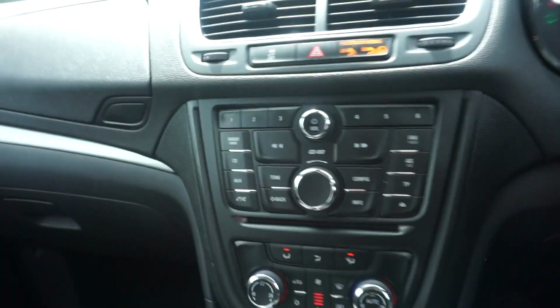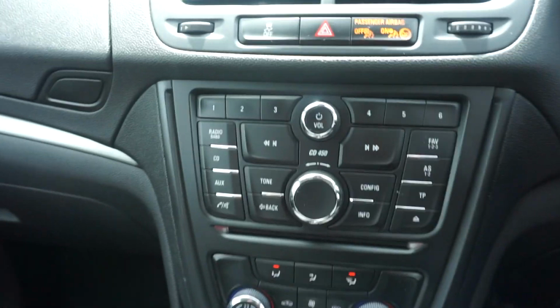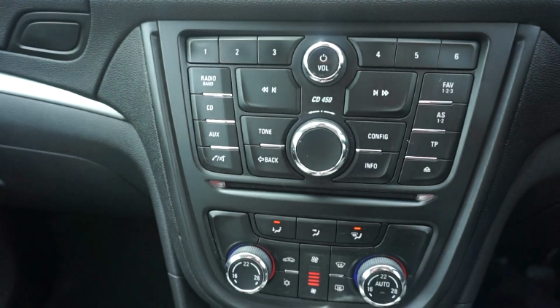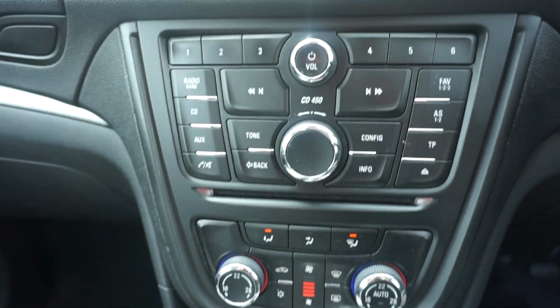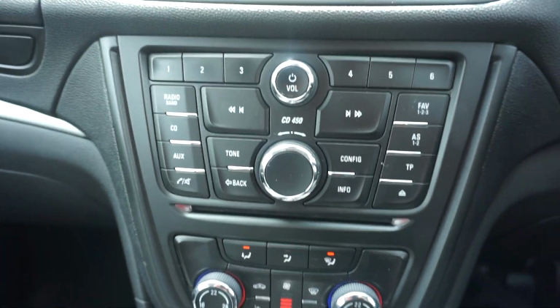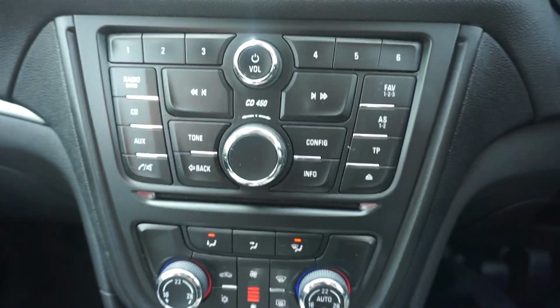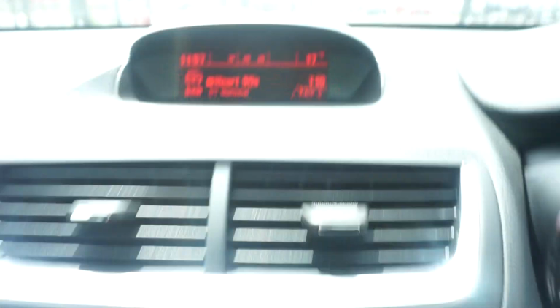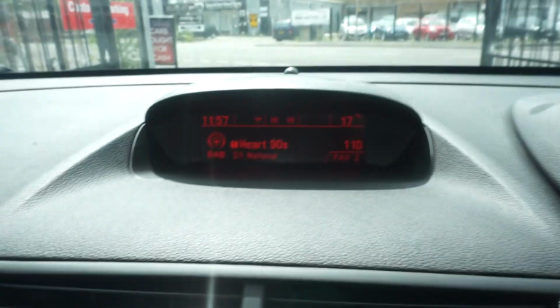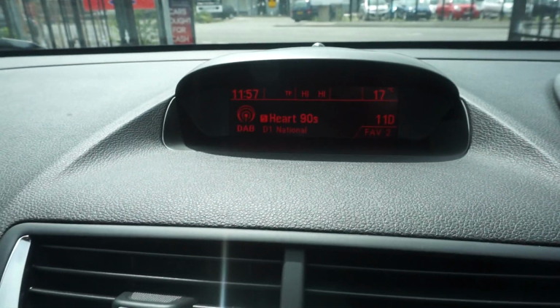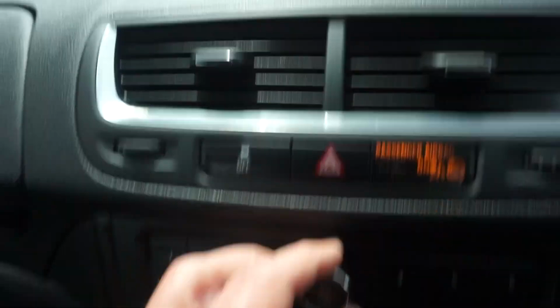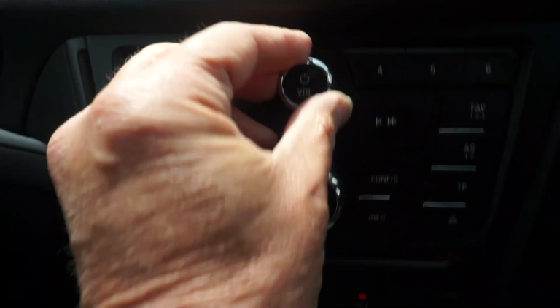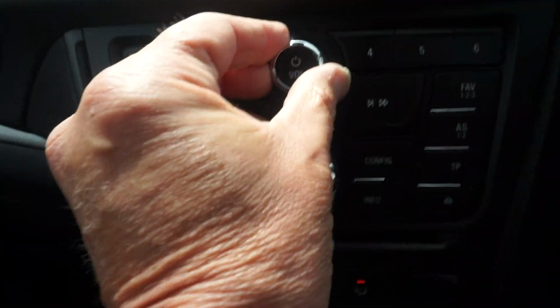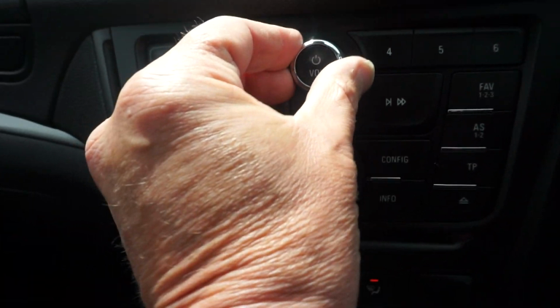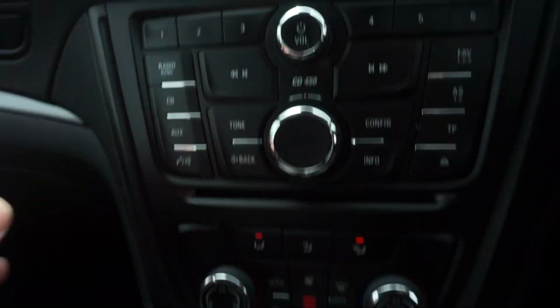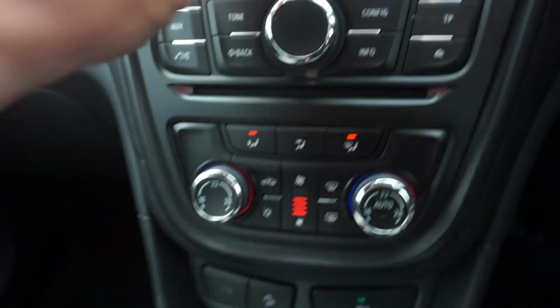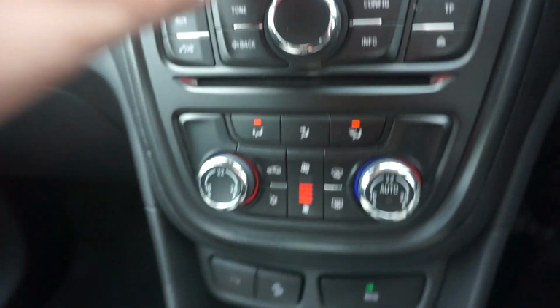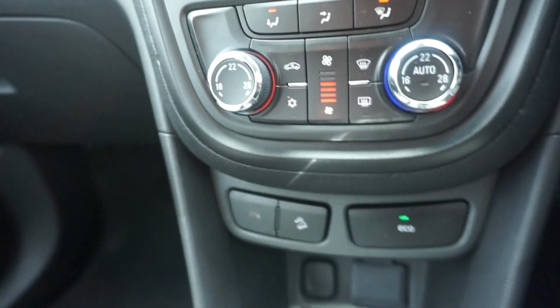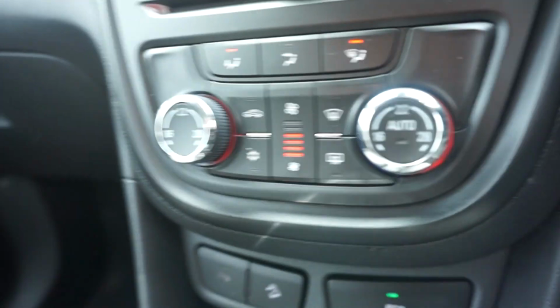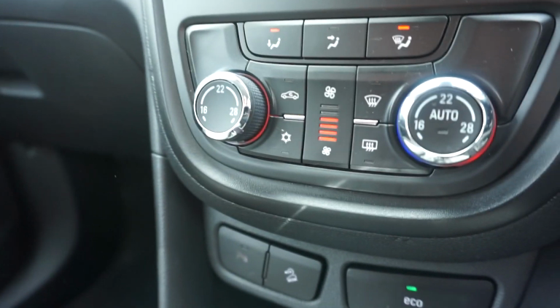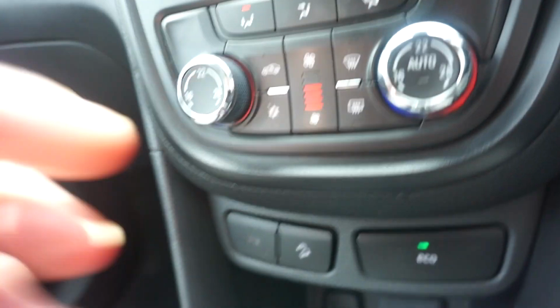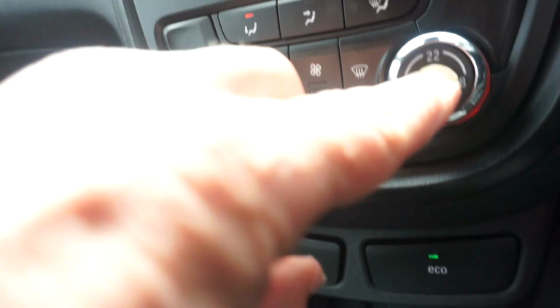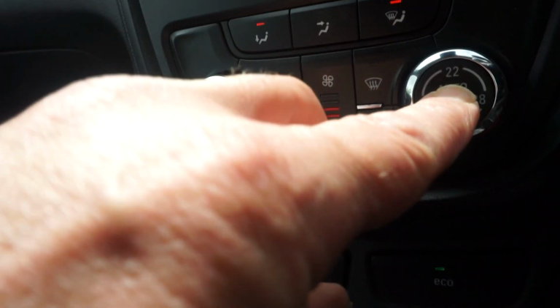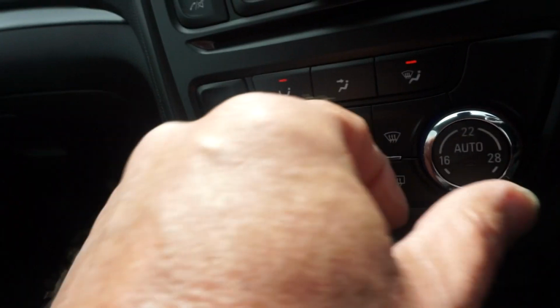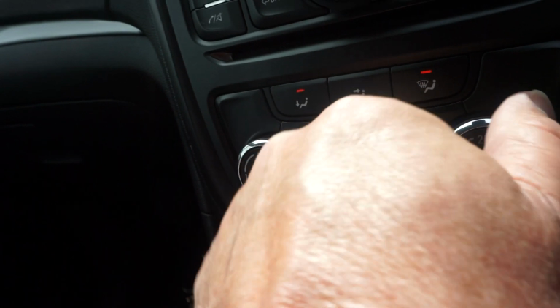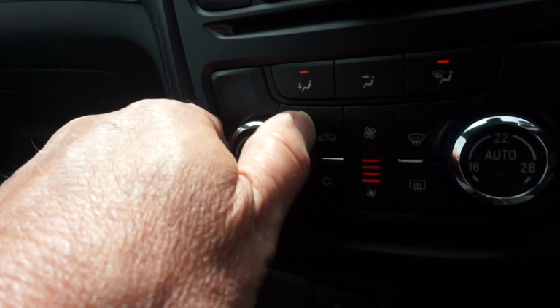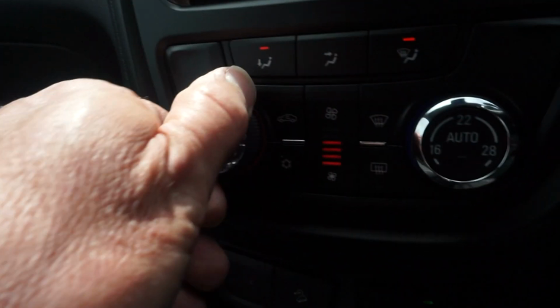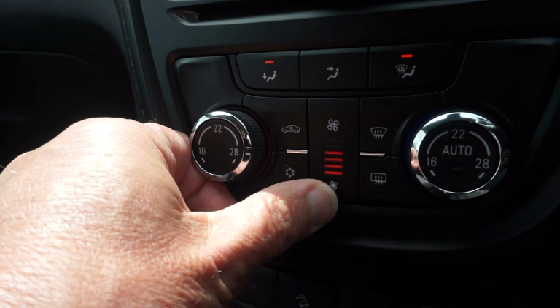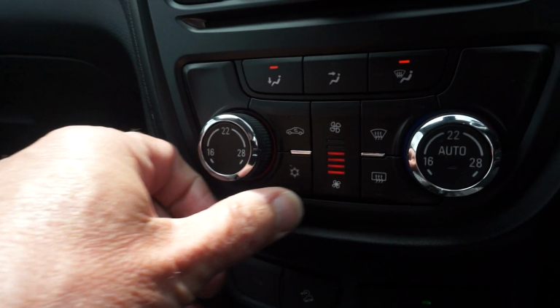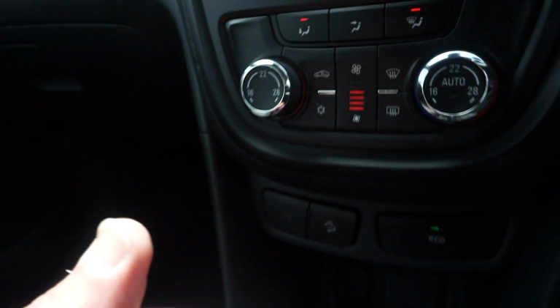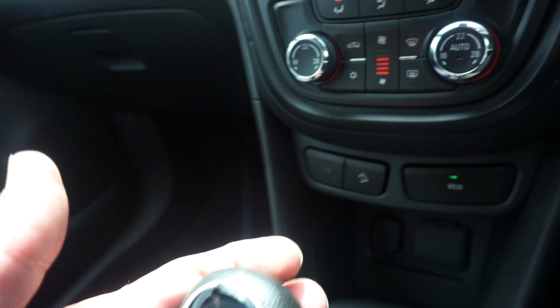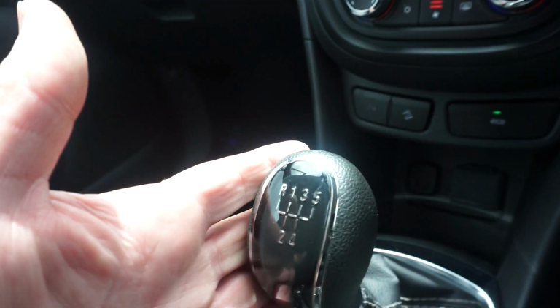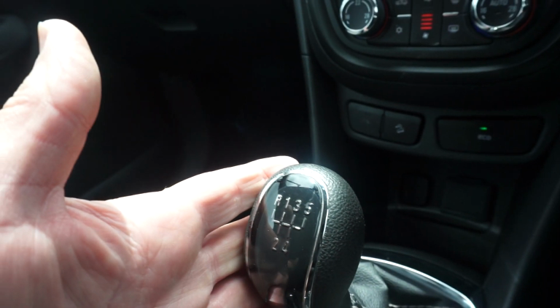On the centre console there, we've got the DAB radio — so it's got DAB. We've got the air conditioning; it's automatic climate control. And it's a five-speed manual.